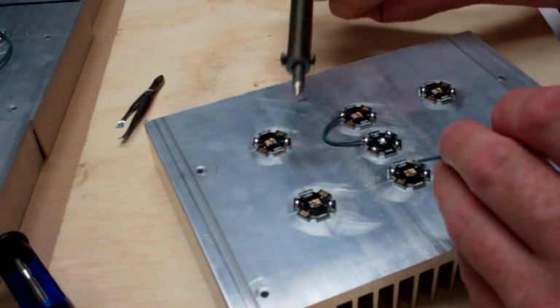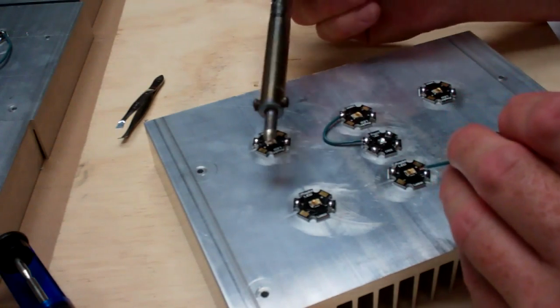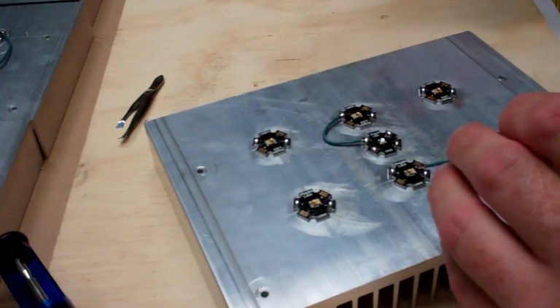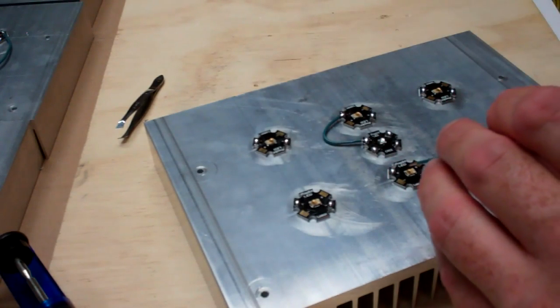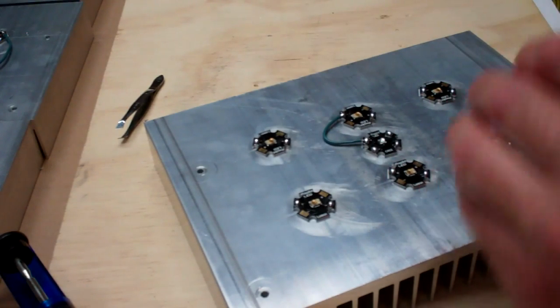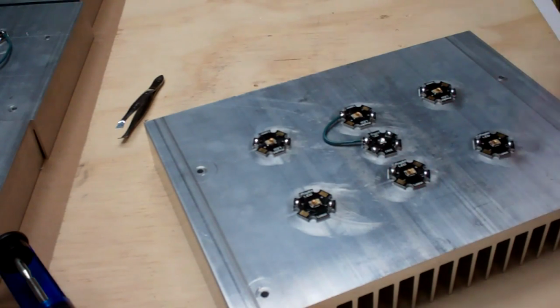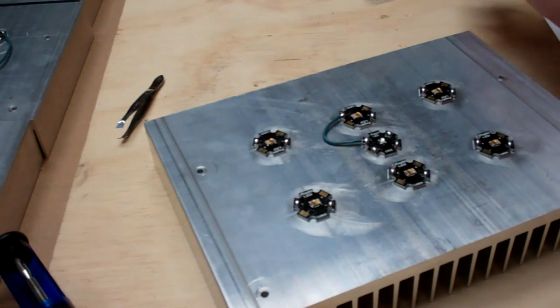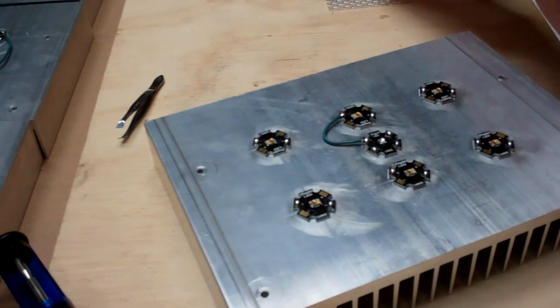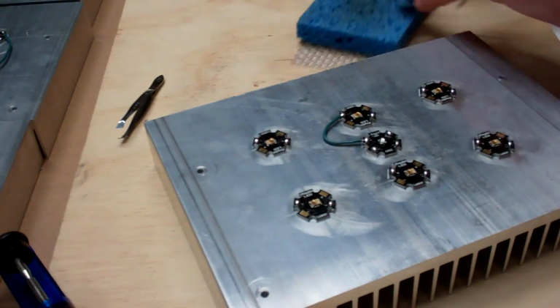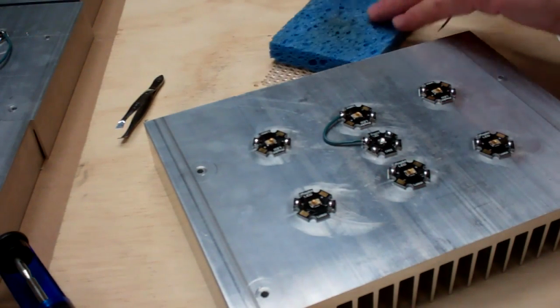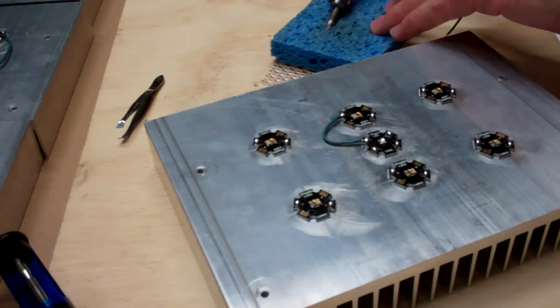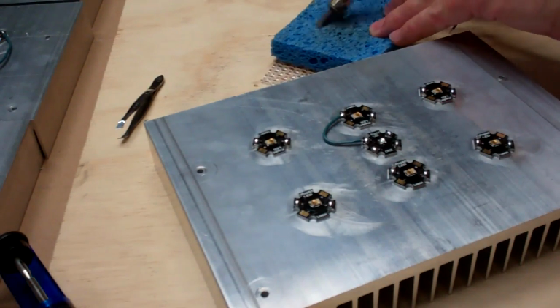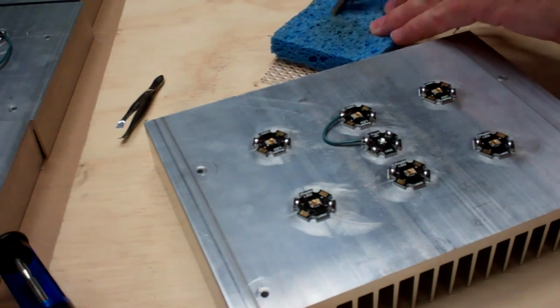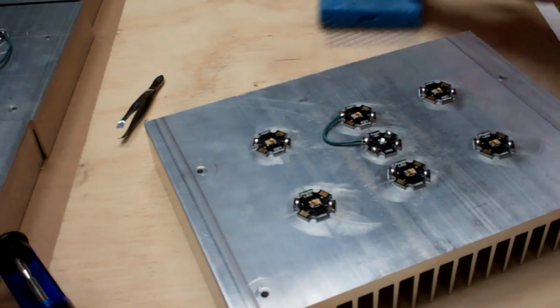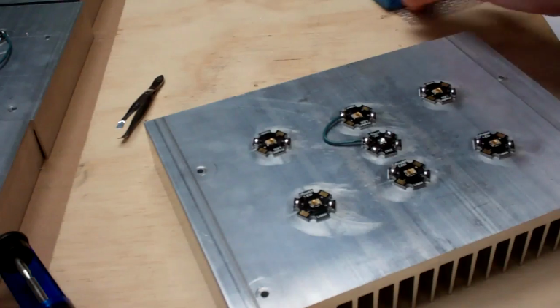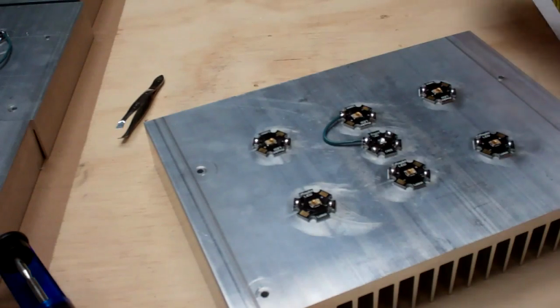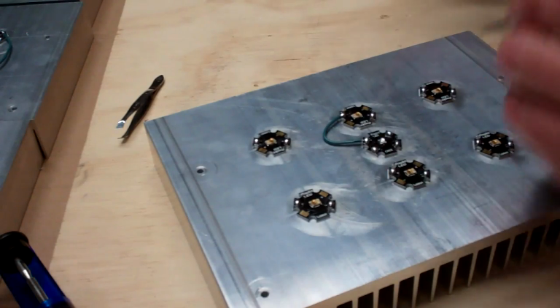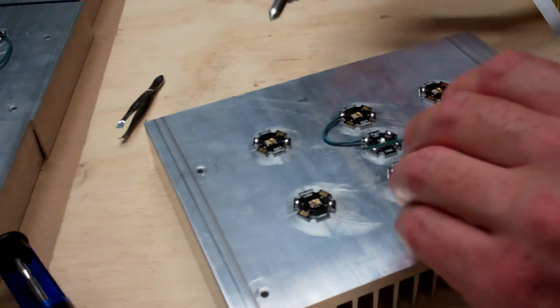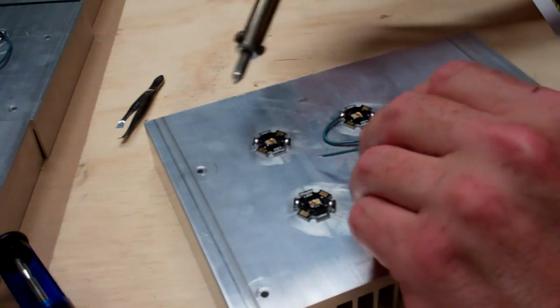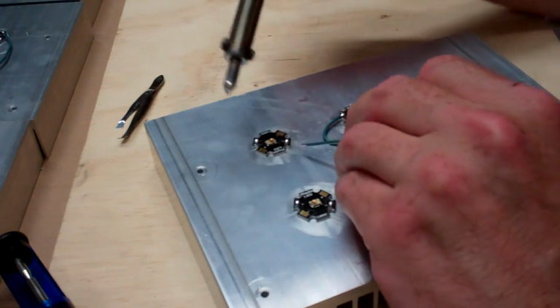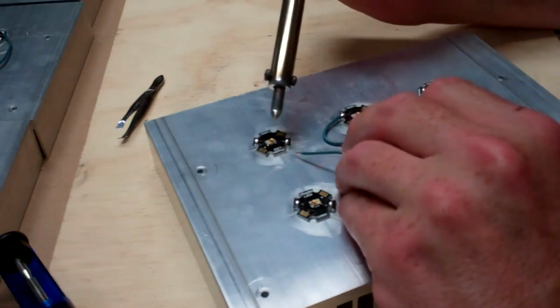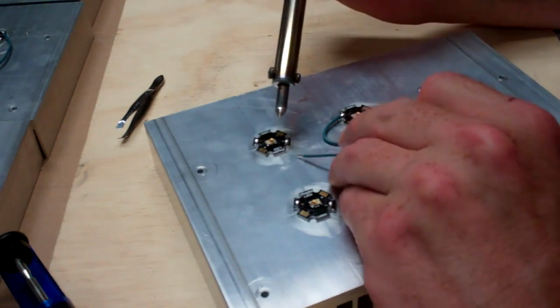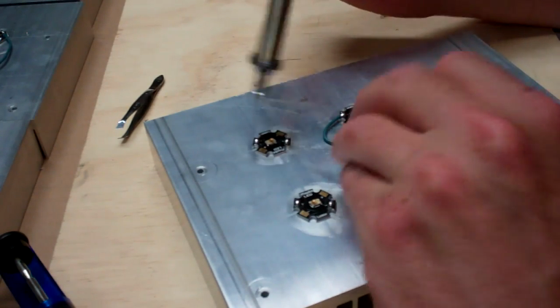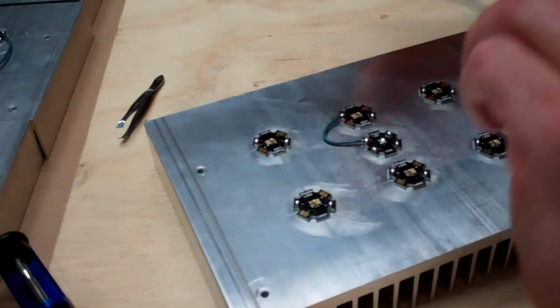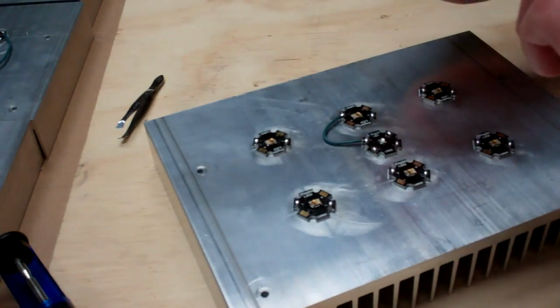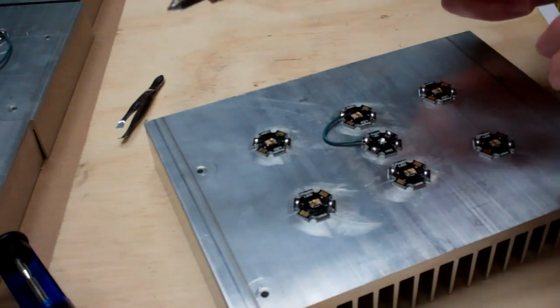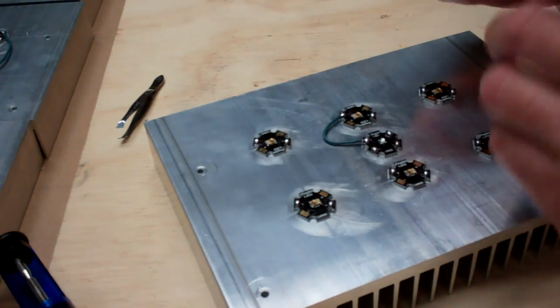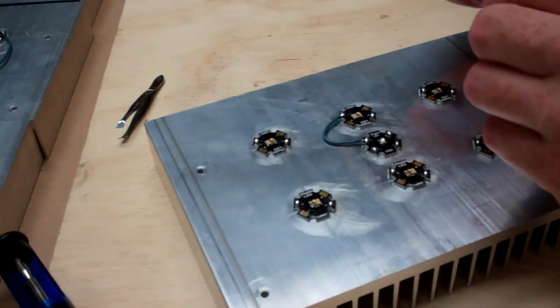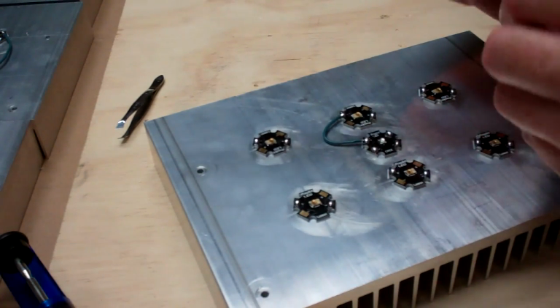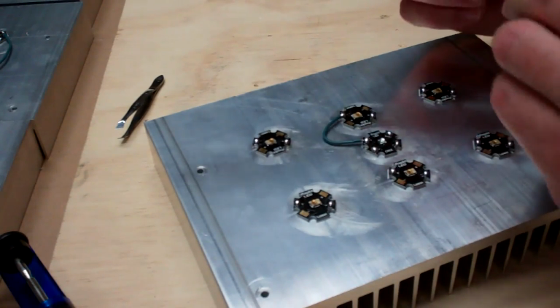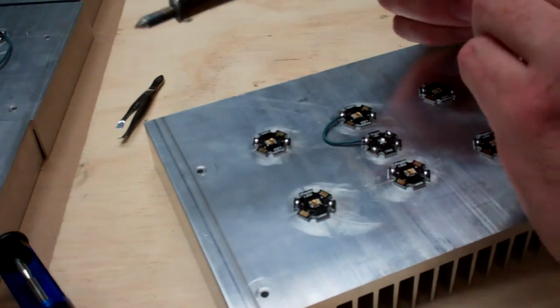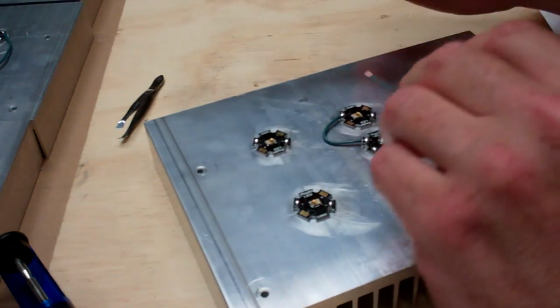Get your soldering iron clear — that little sponge that I use to wipe off a little bit here and there. And my next one is a little longer wire.